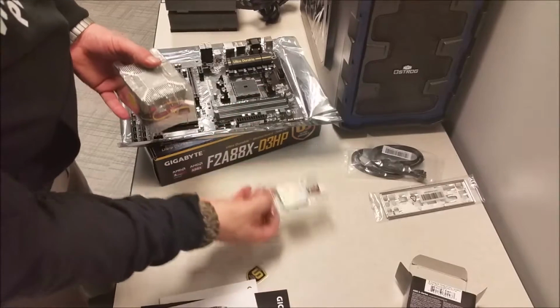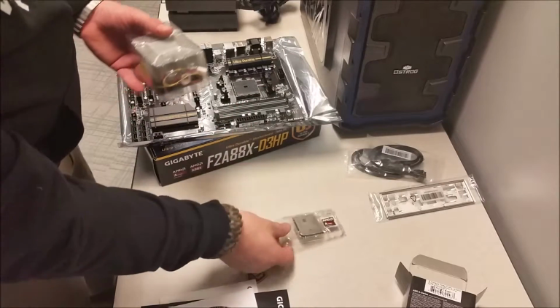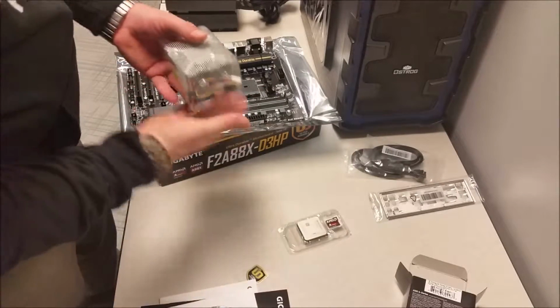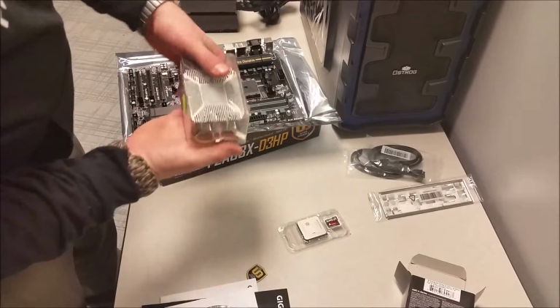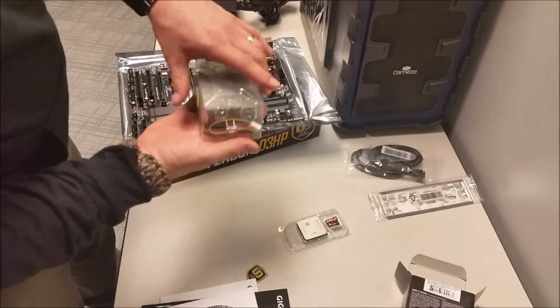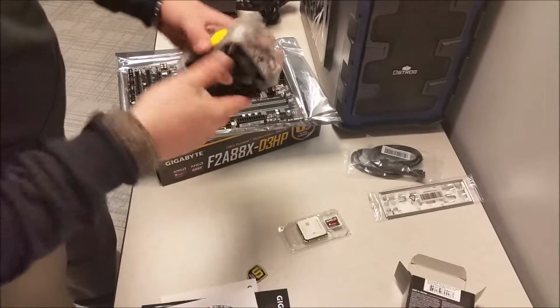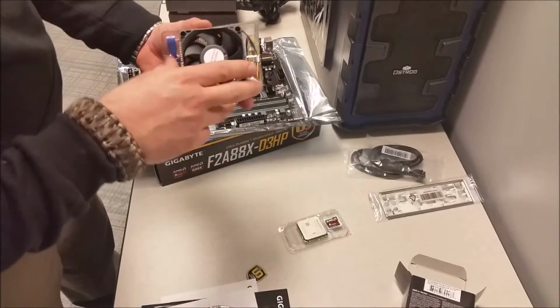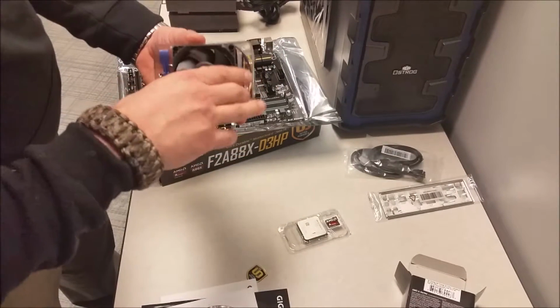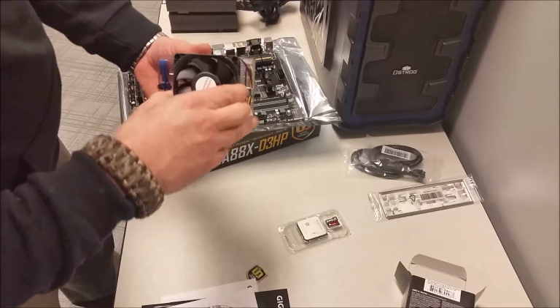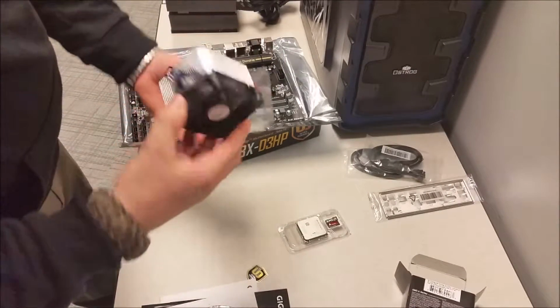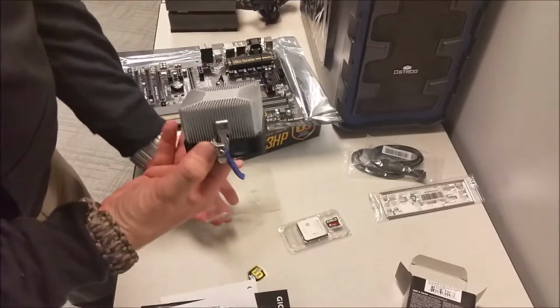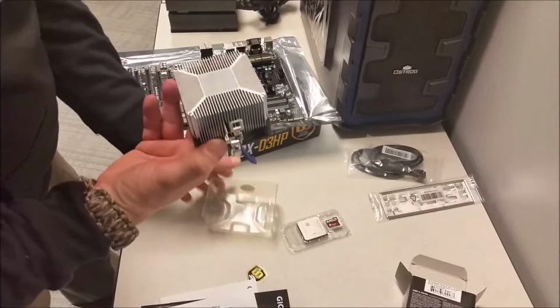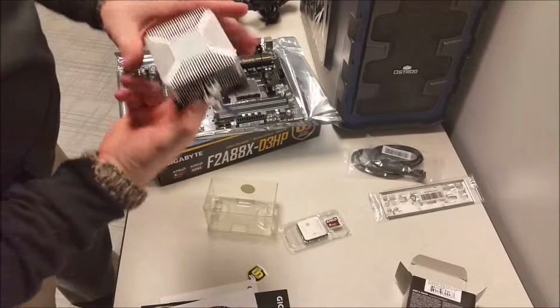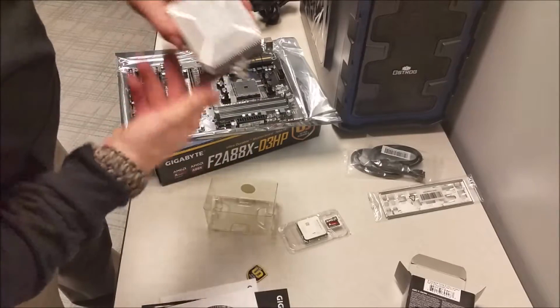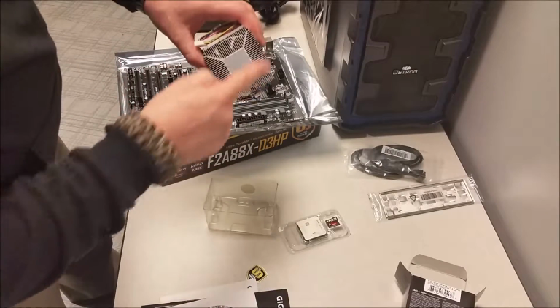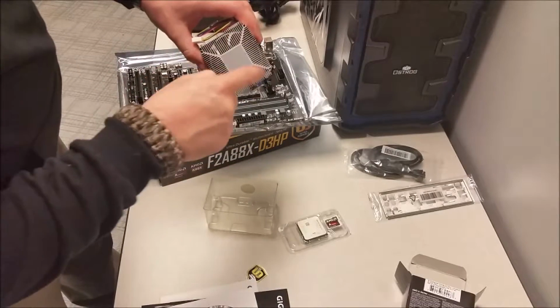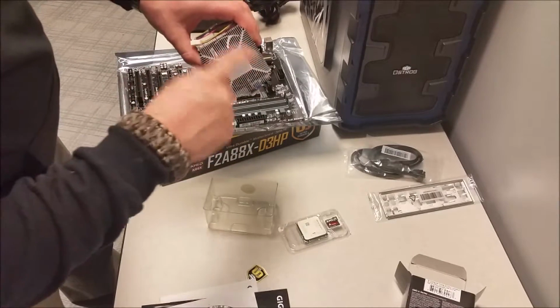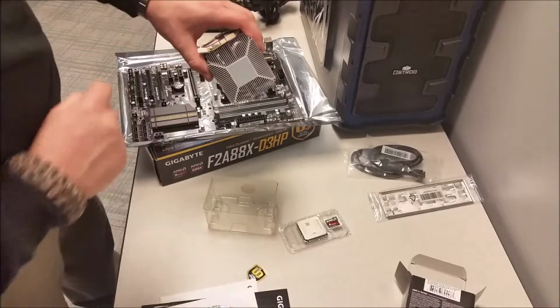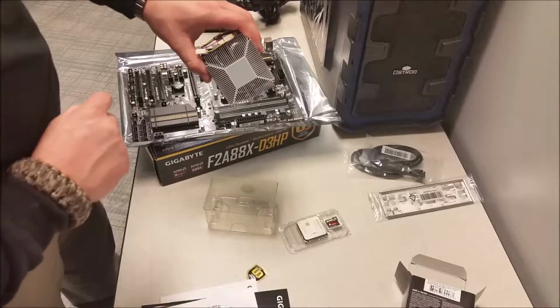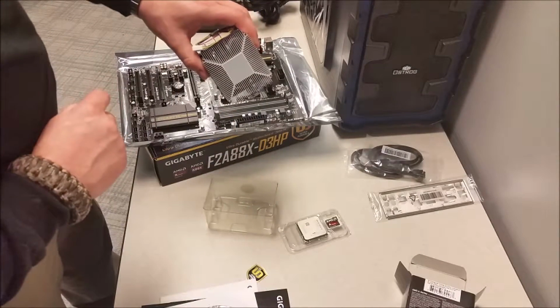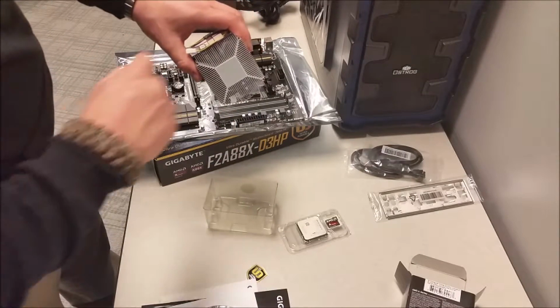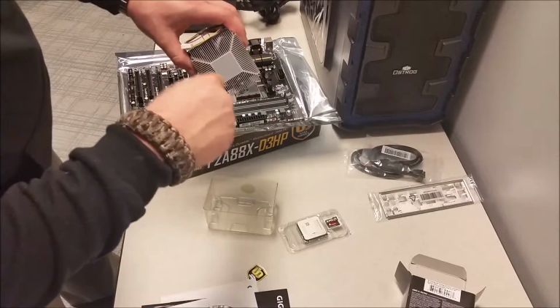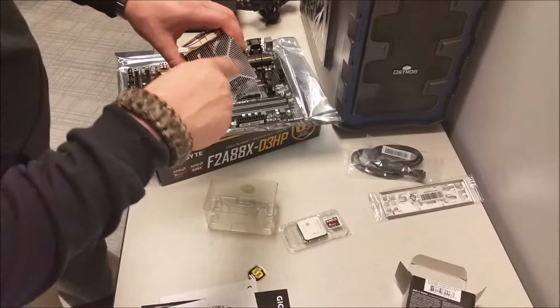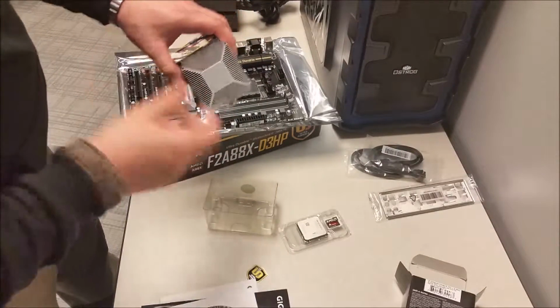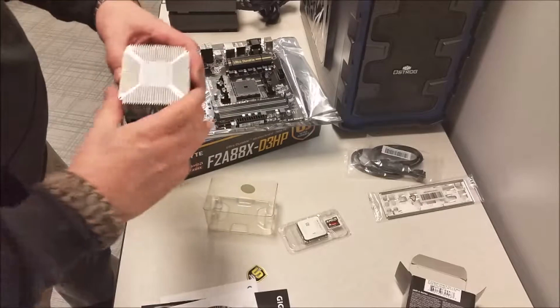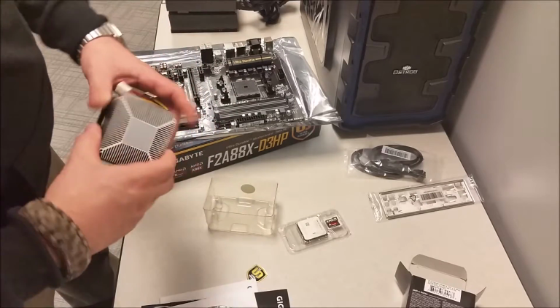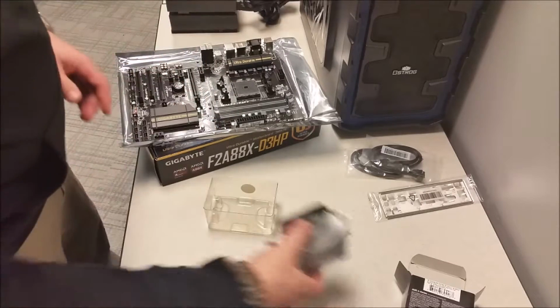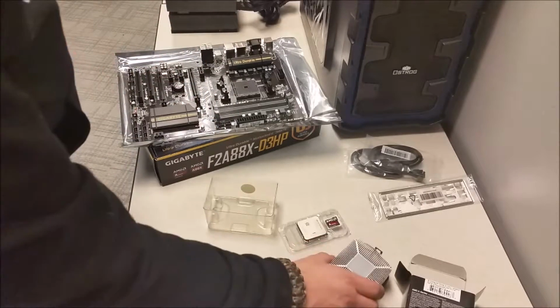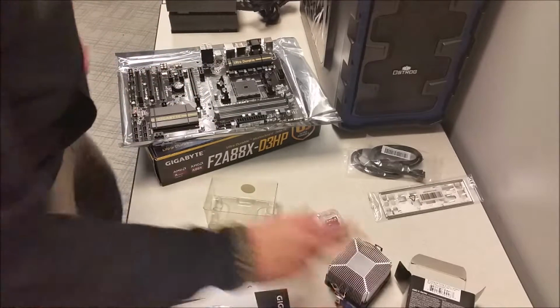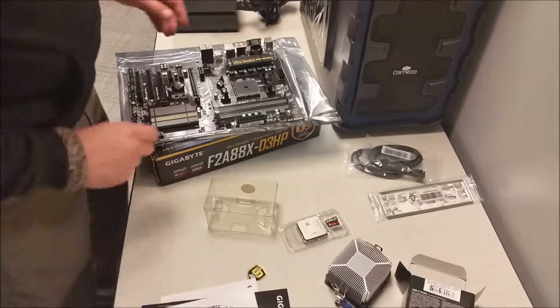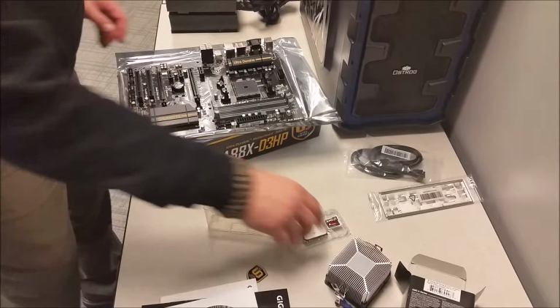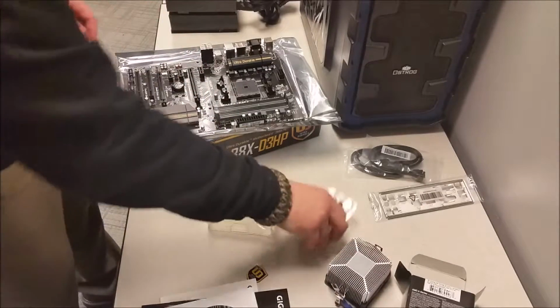Processor. Sticker. Heat sink and fan. The heat sink does already have the thermal gel applied to it, so we don't need to do anything further with that.